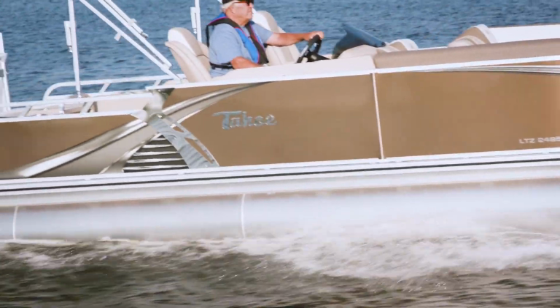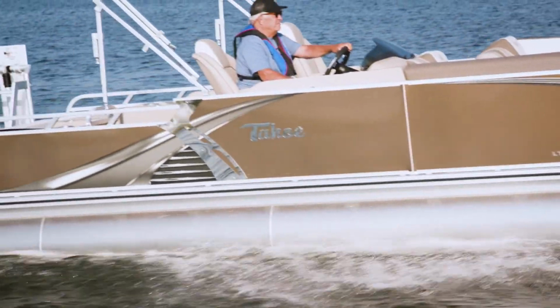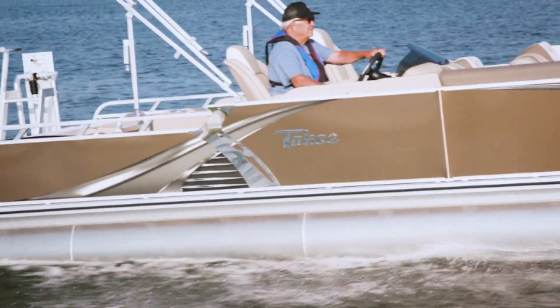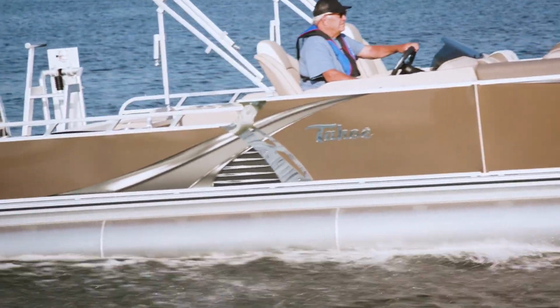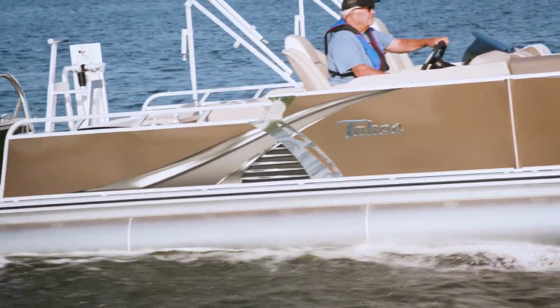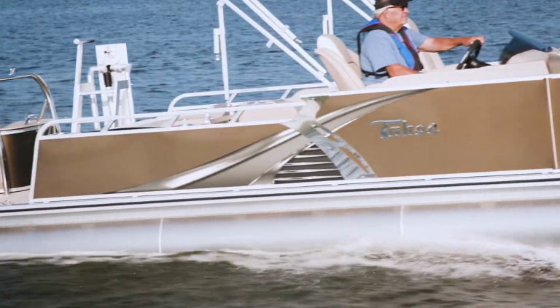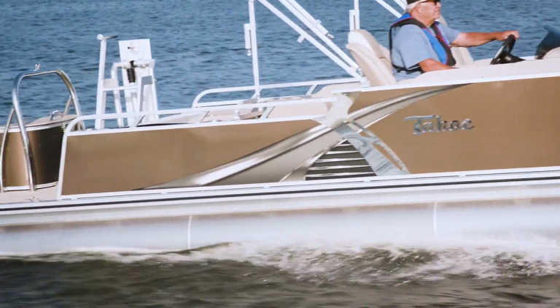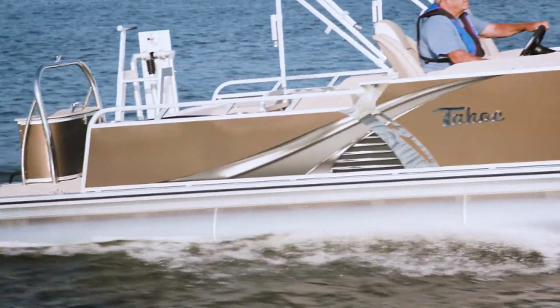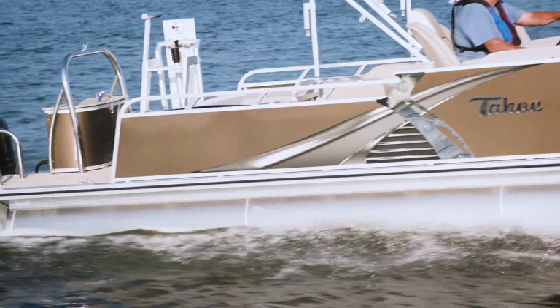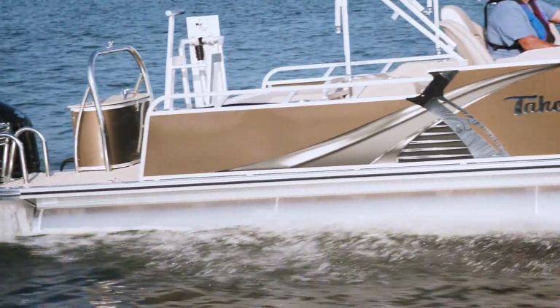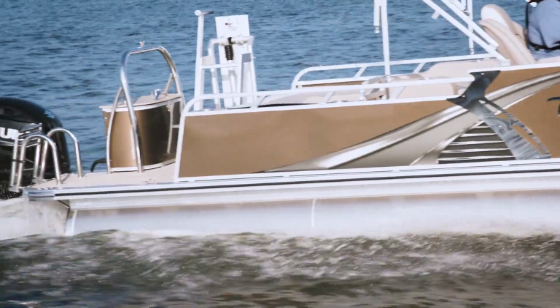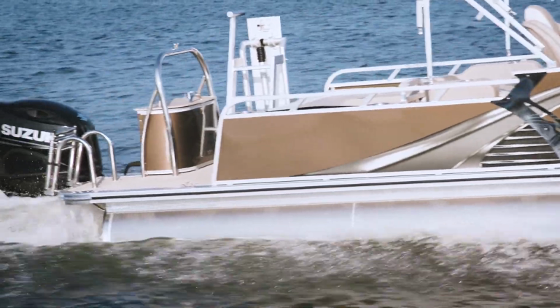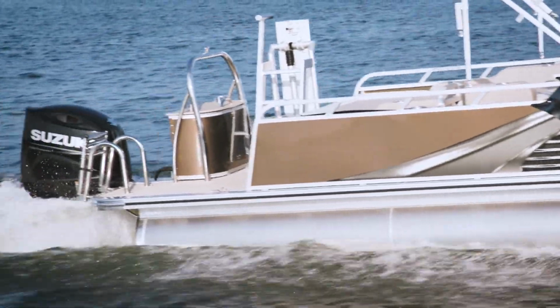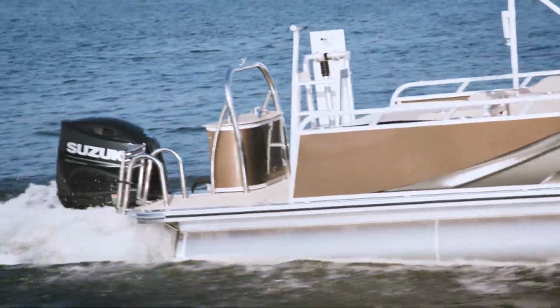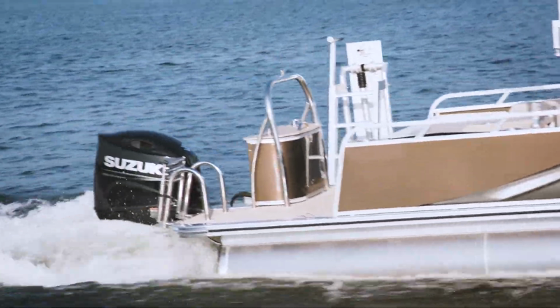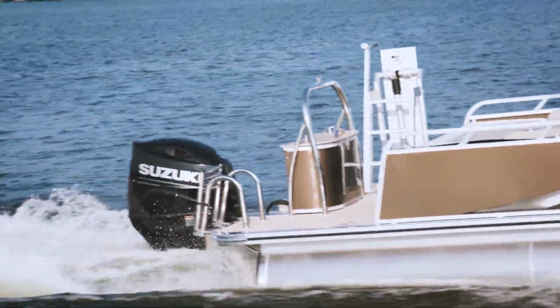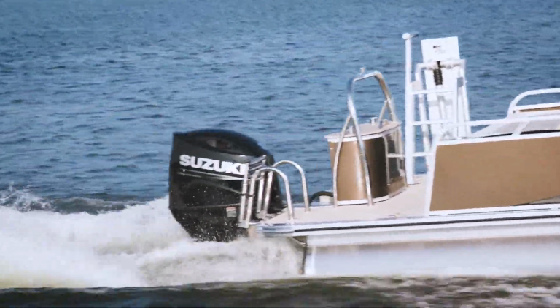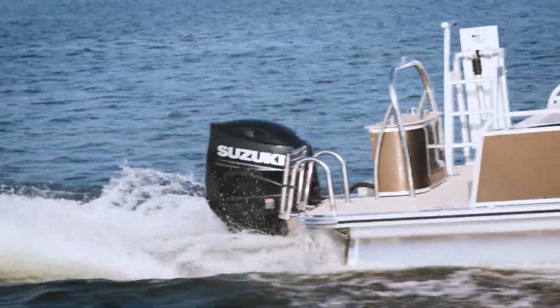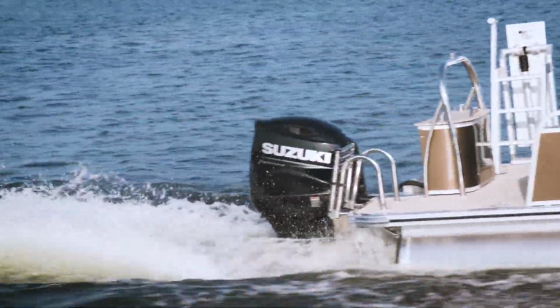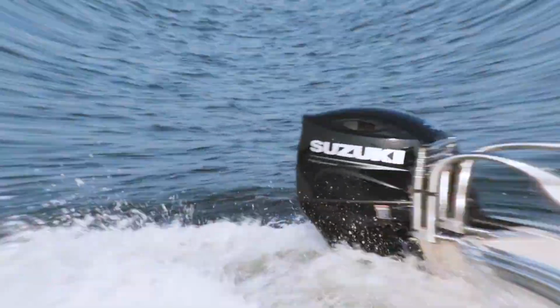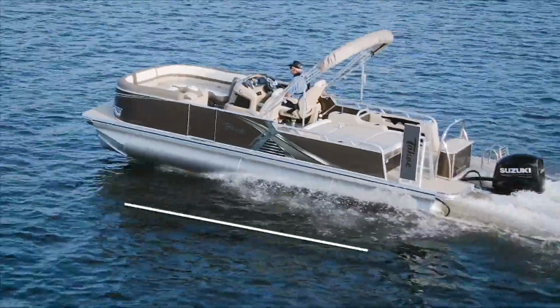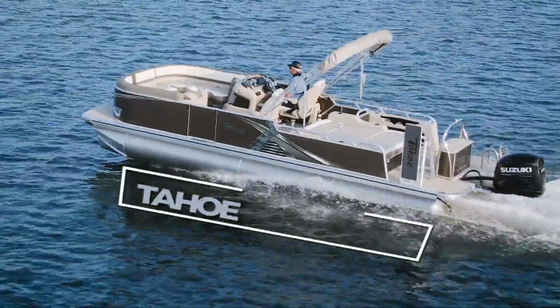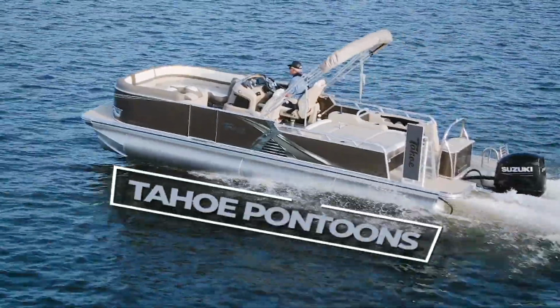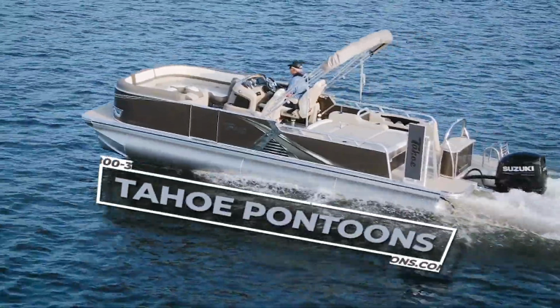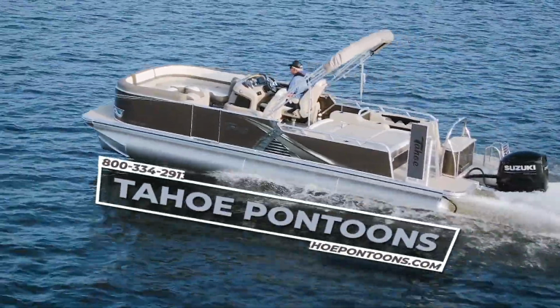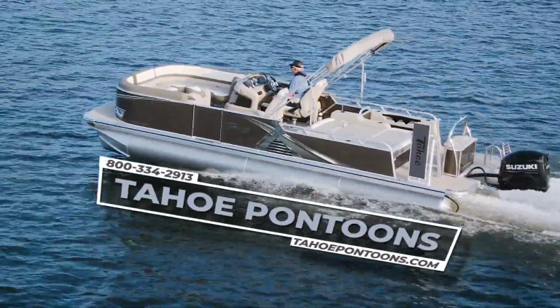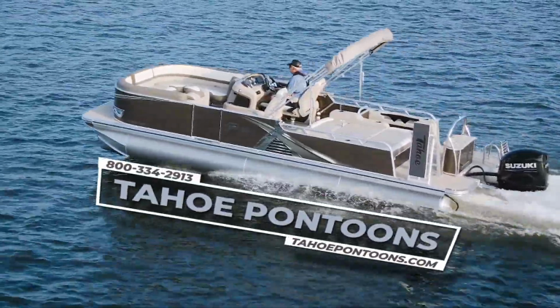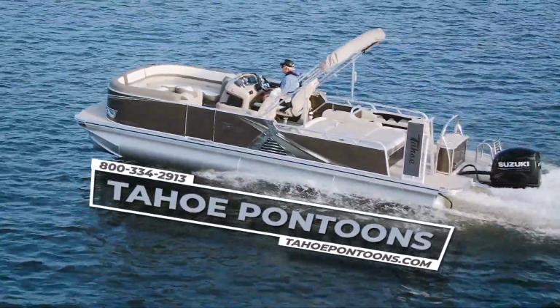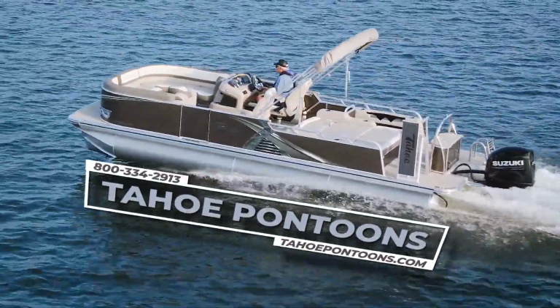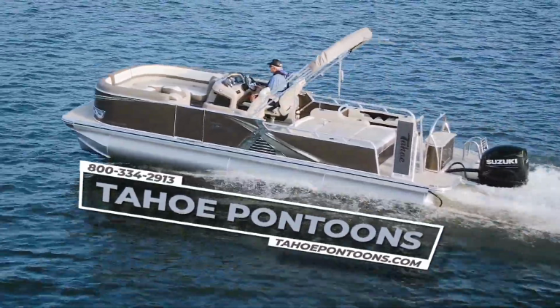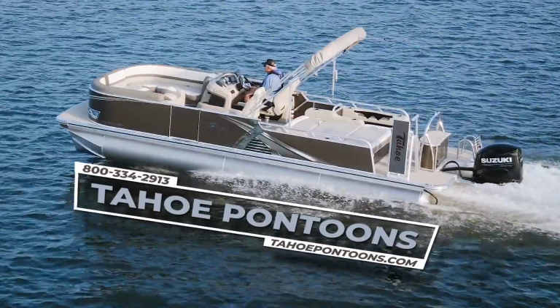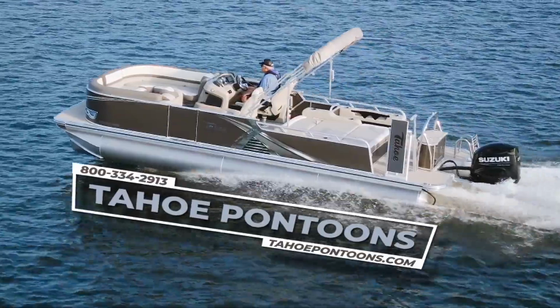We enjoyed testing this Tahoe — it did not disappoint. Thanks for watching our video. For others, check back to pdvmagazine.com. We'll see you out on the water.